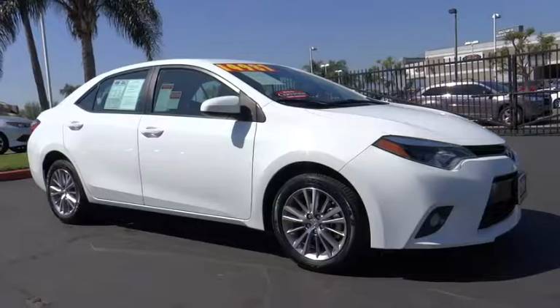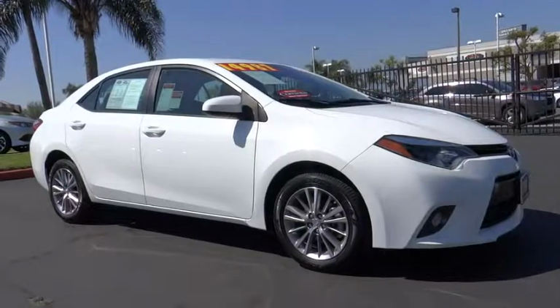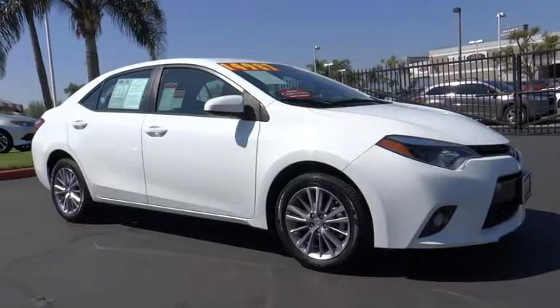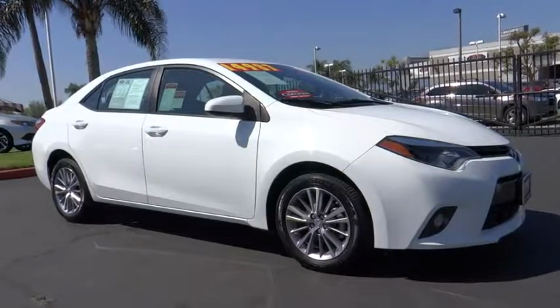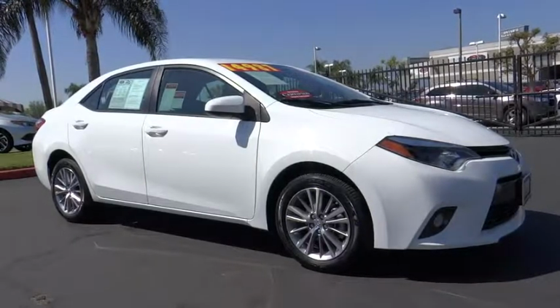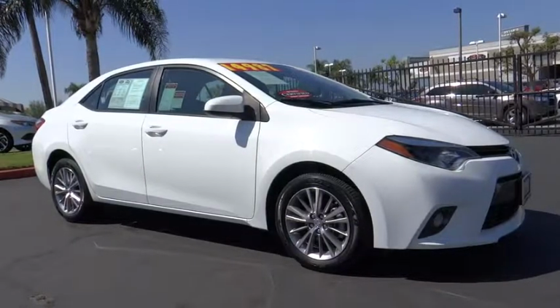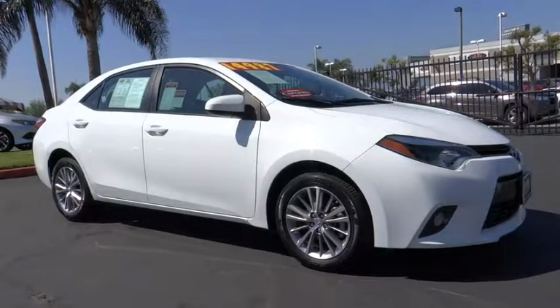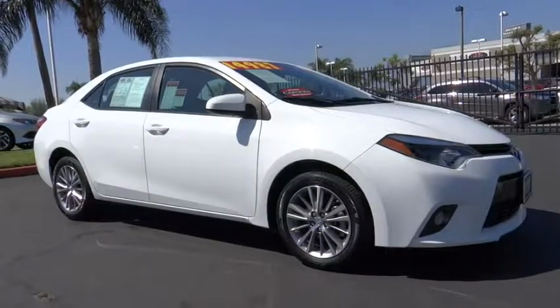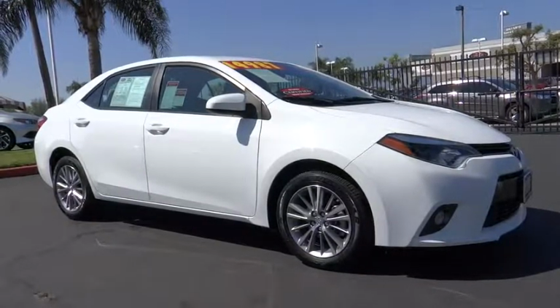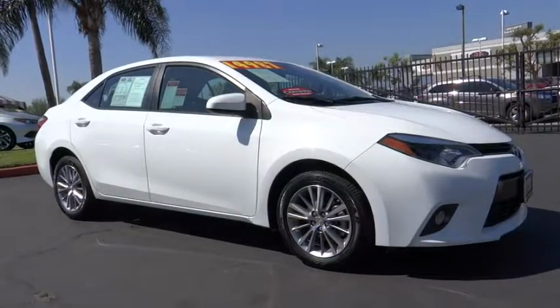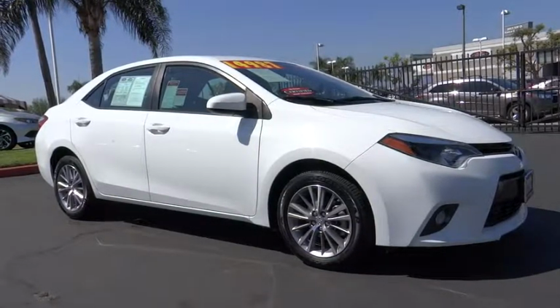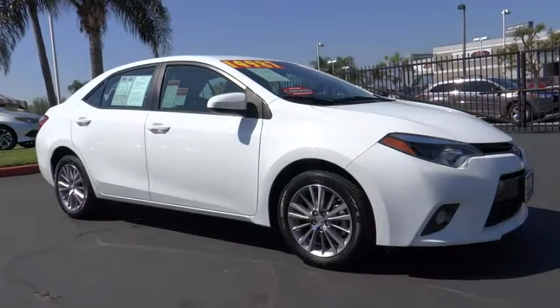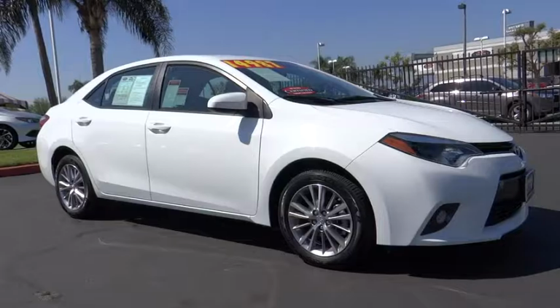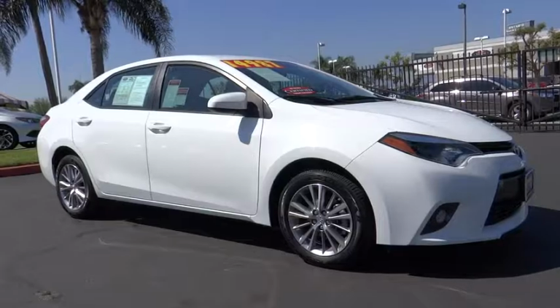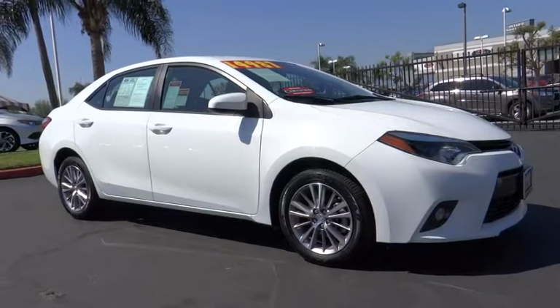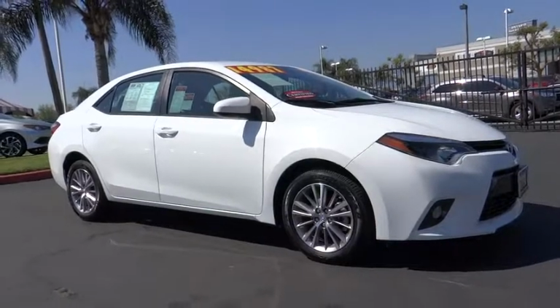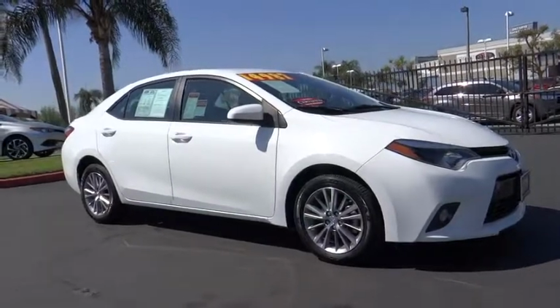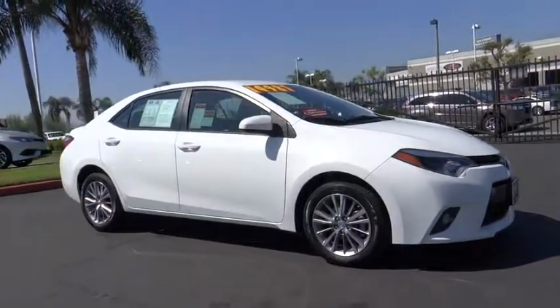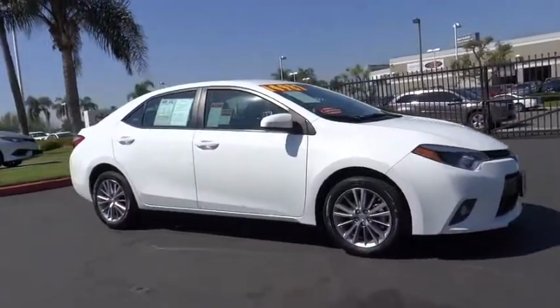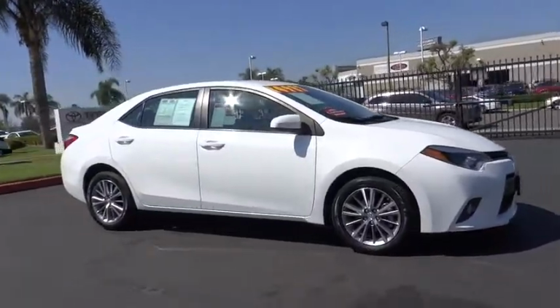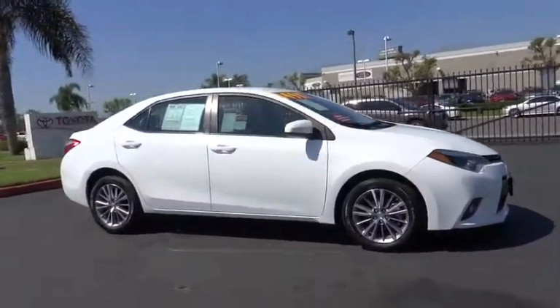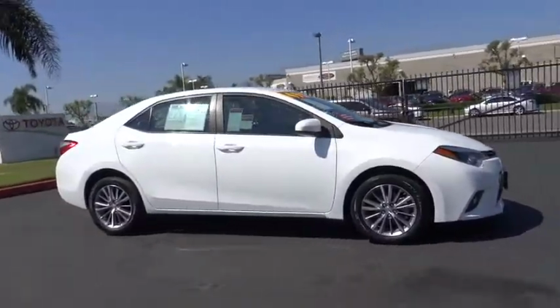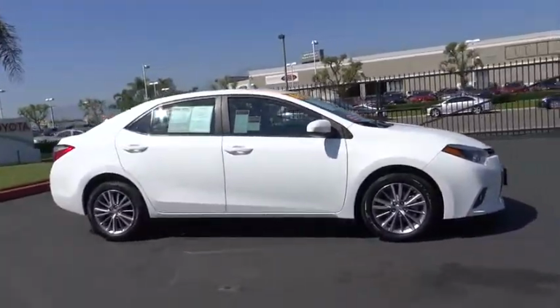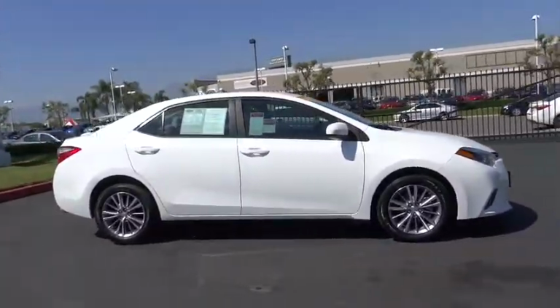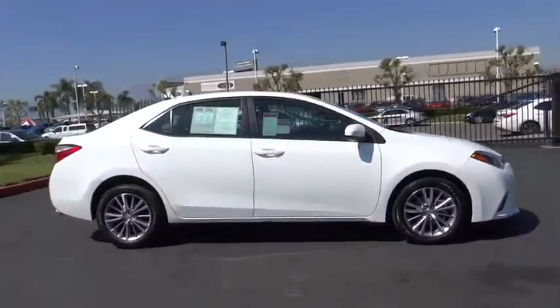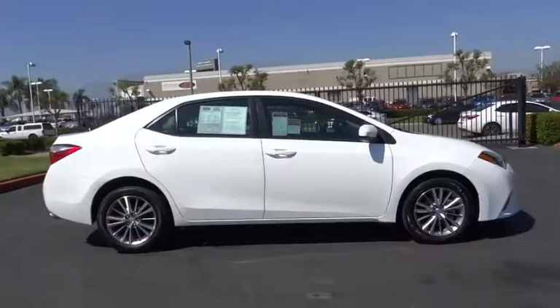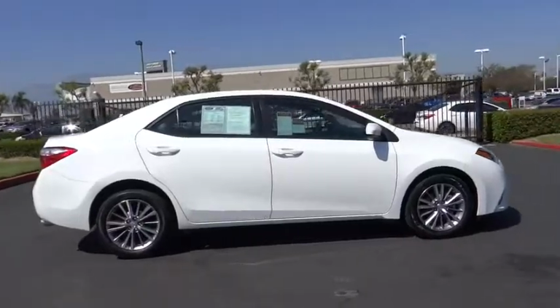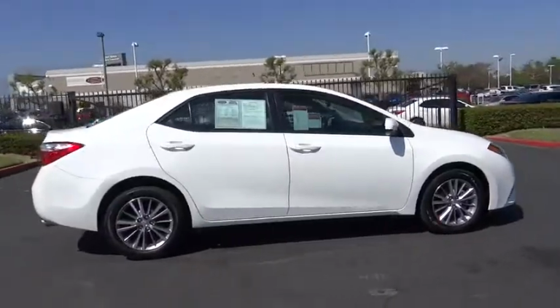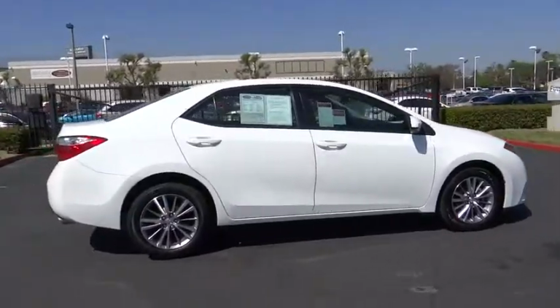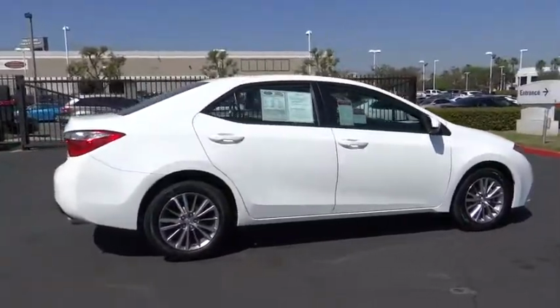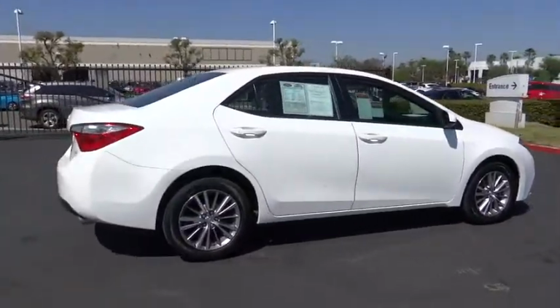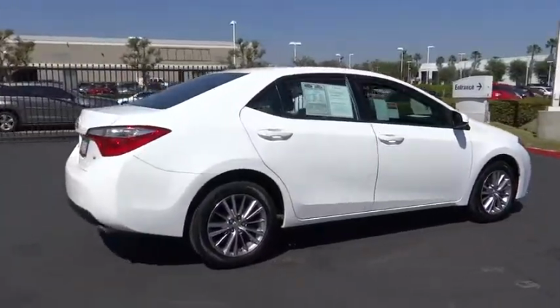The 2015 Toyota Corolla. The Corolla is still a great option for those who want dependability, comfort, and value. This vehicle has less than 35,000 miles. Here are some of this vehicle's great options.